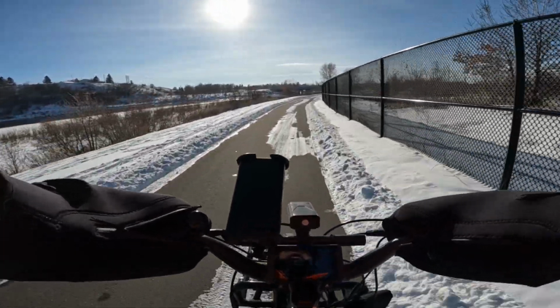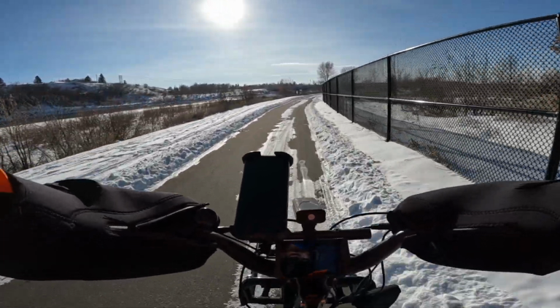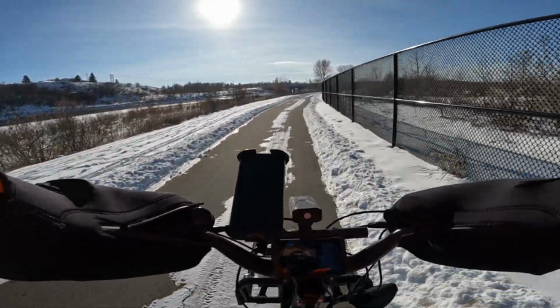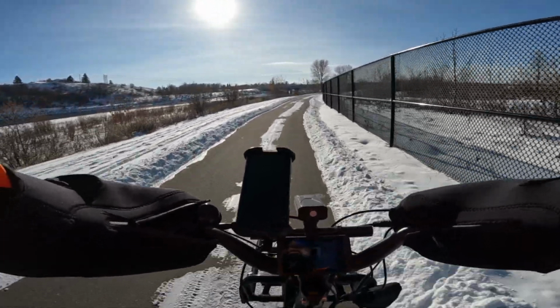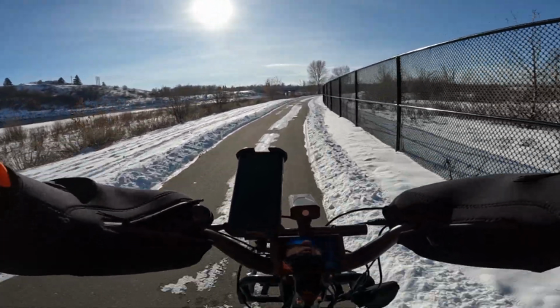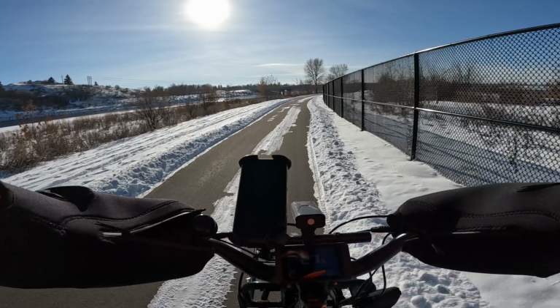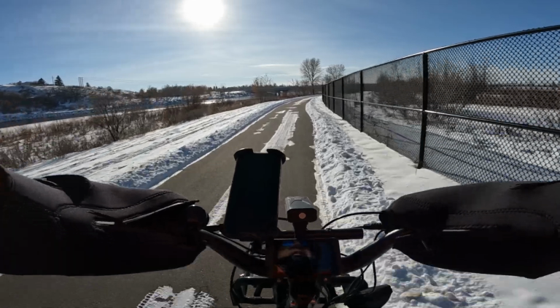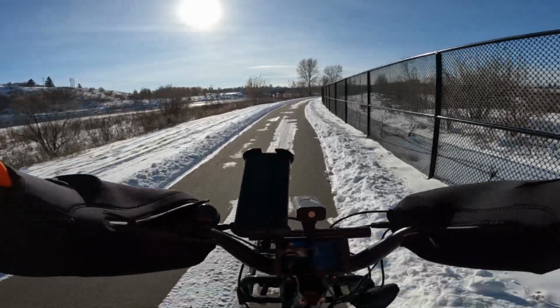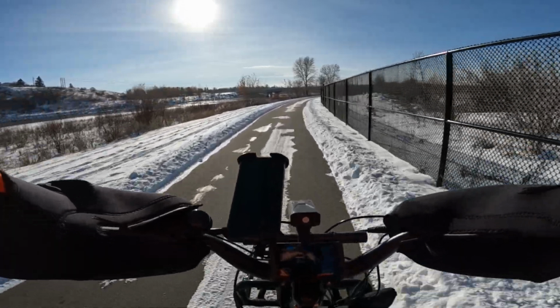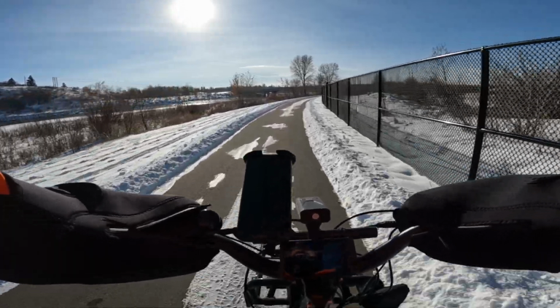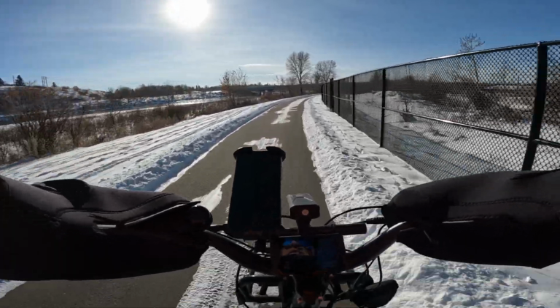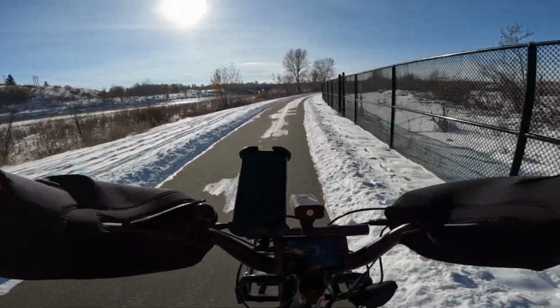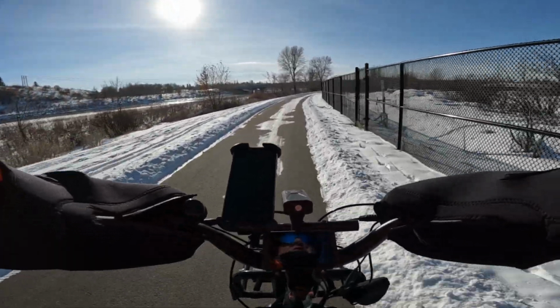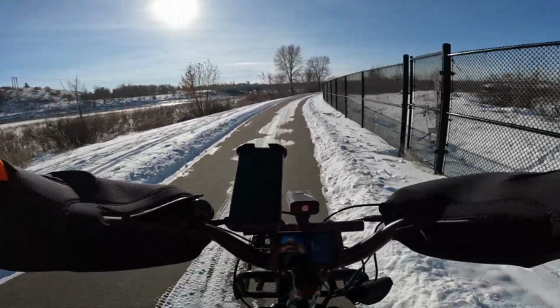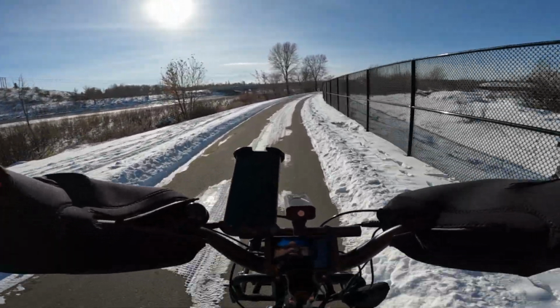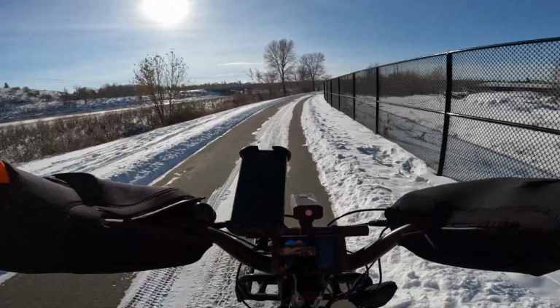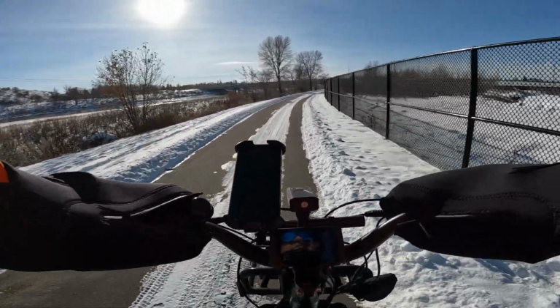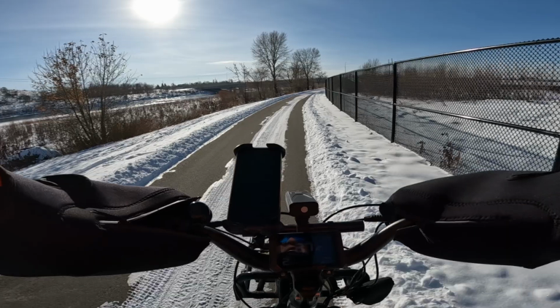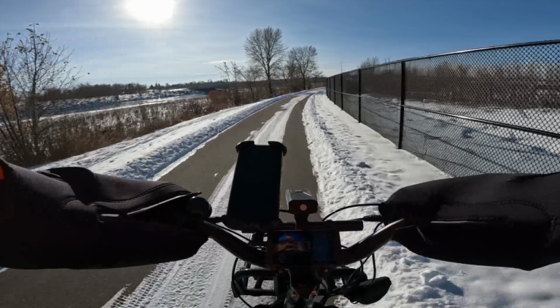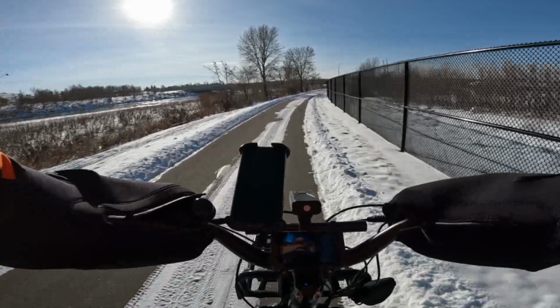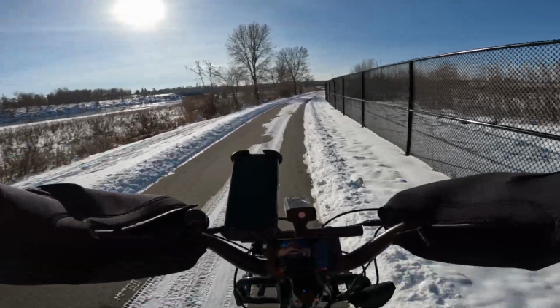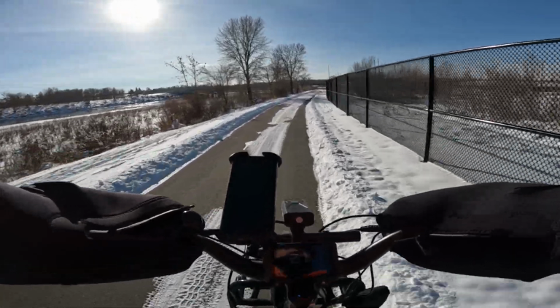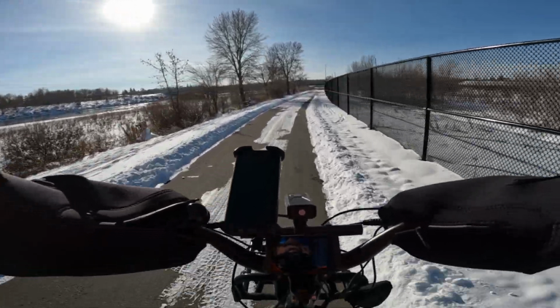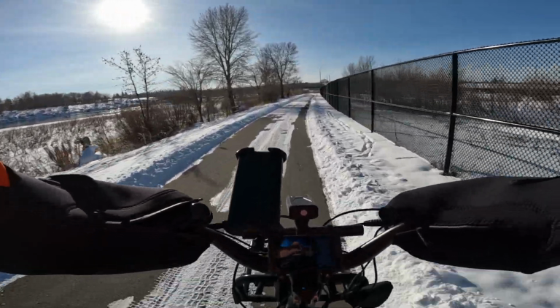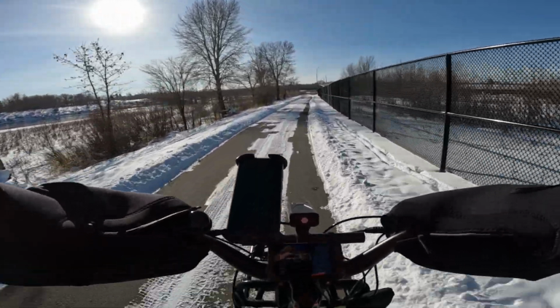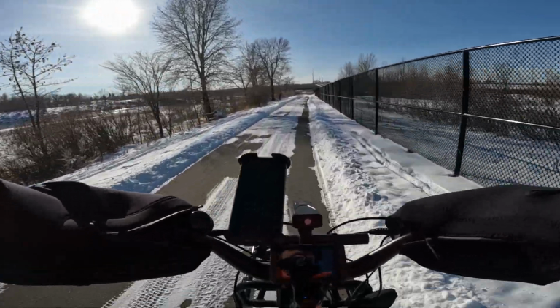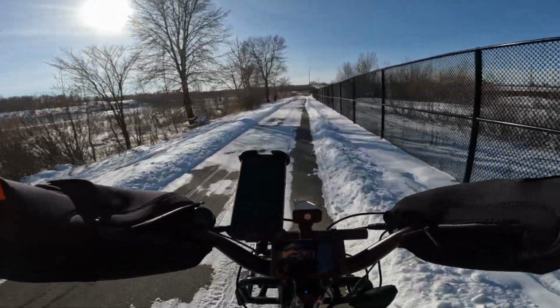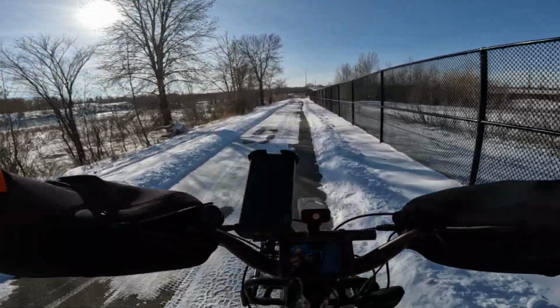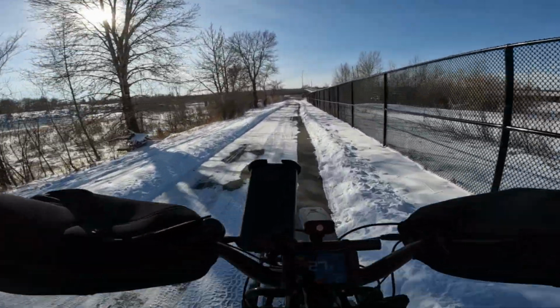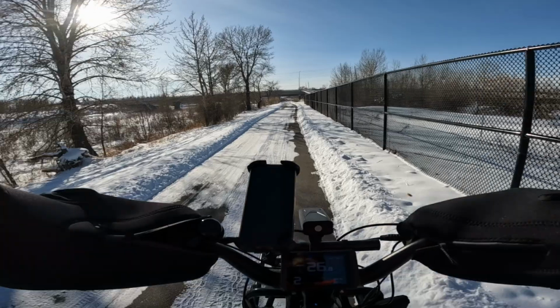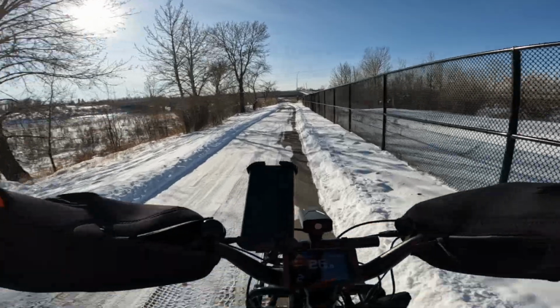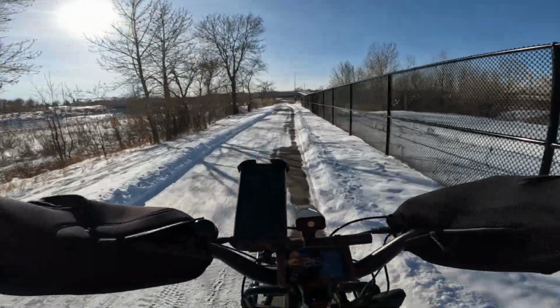Yeah, I'm excited about it. It means I can reach out further, possibly do some bike touring. It's time to get ready for the uphill.